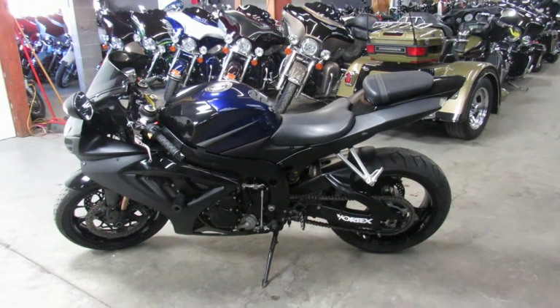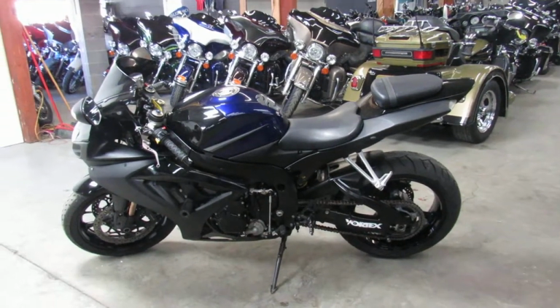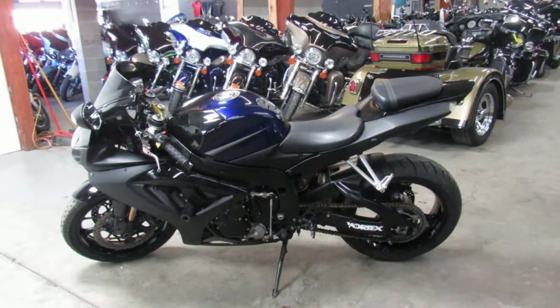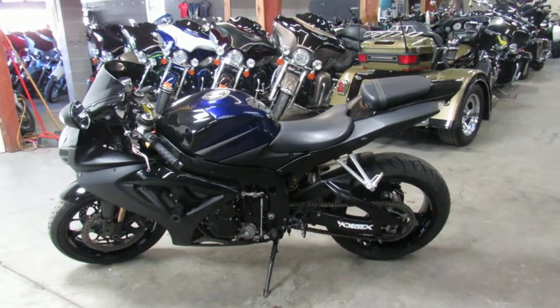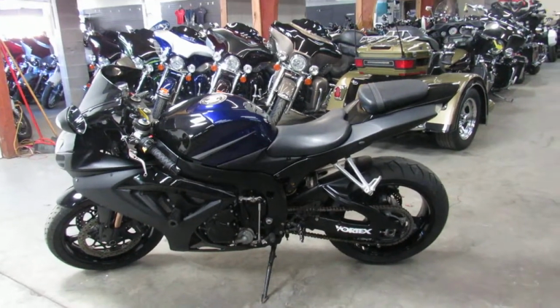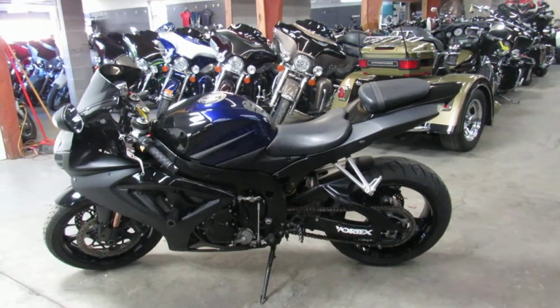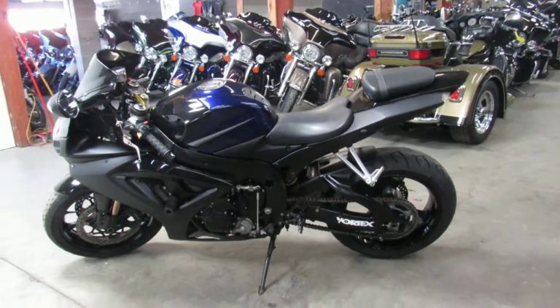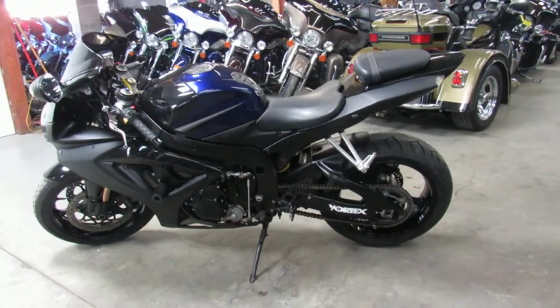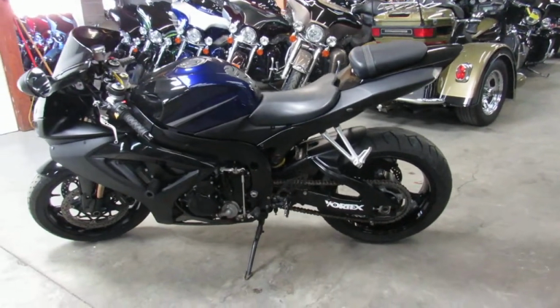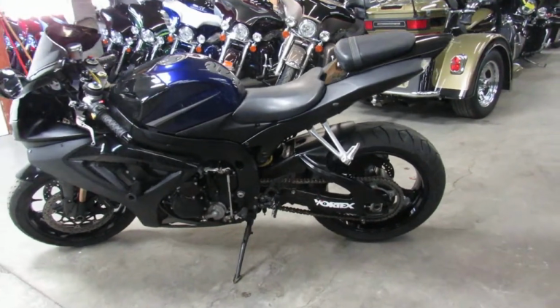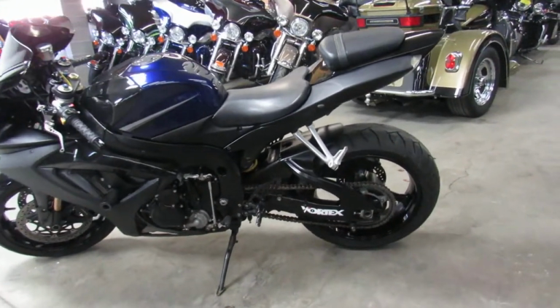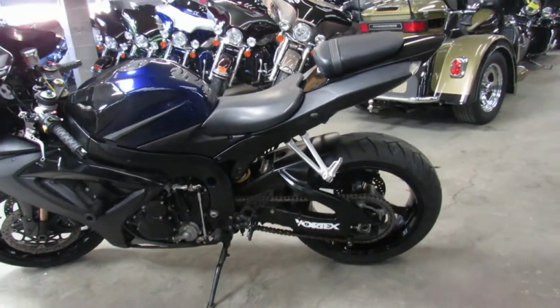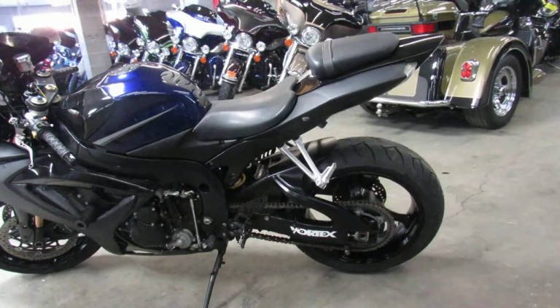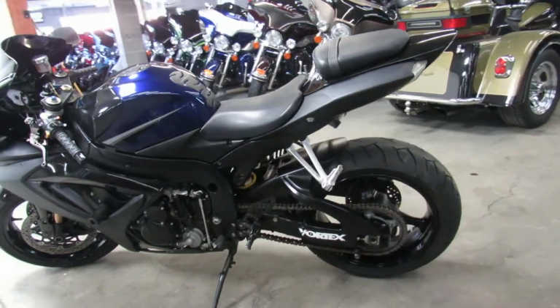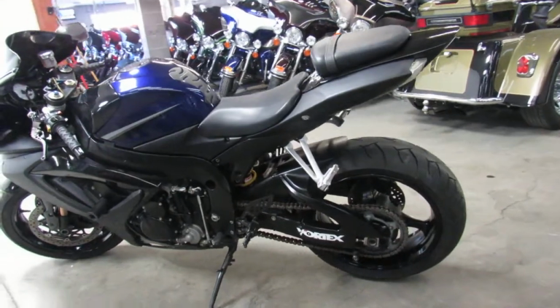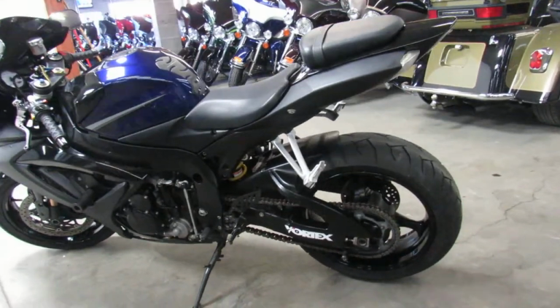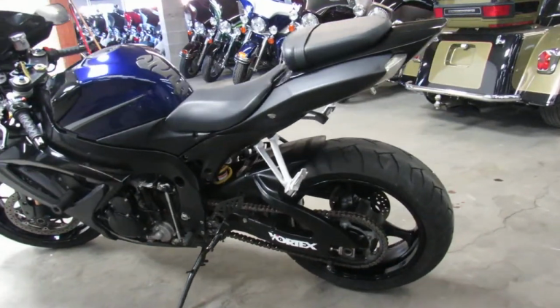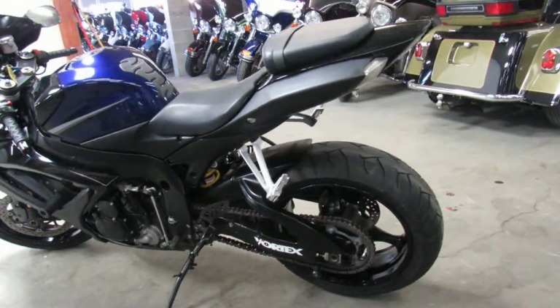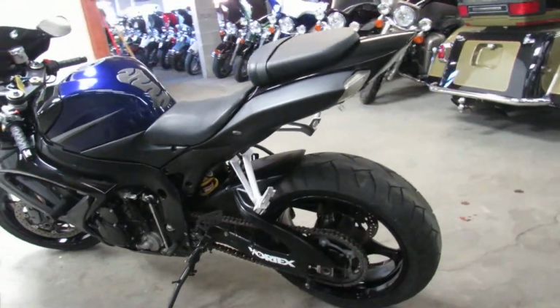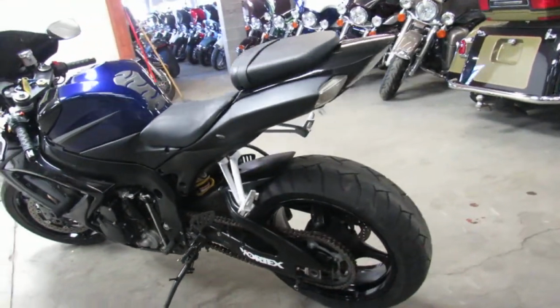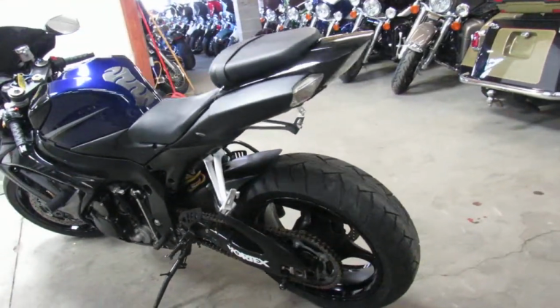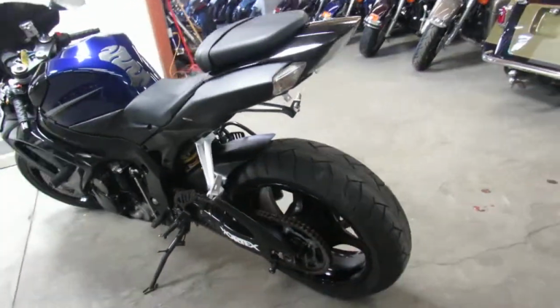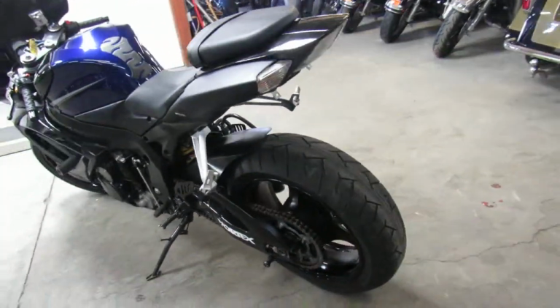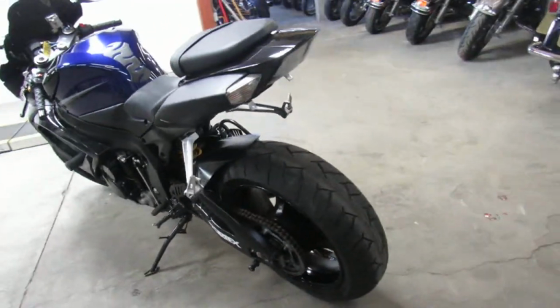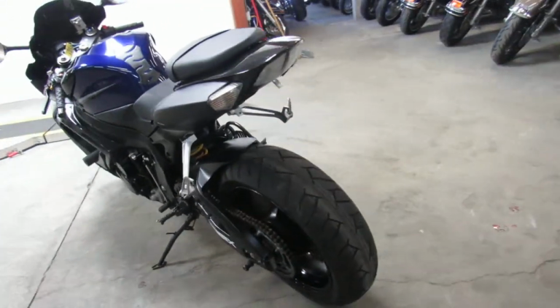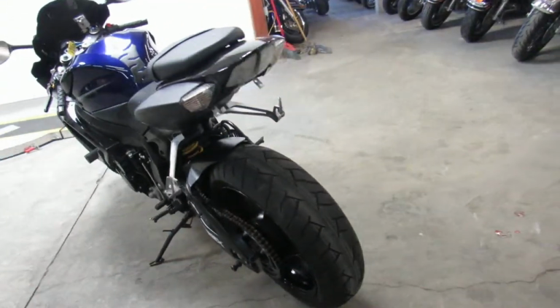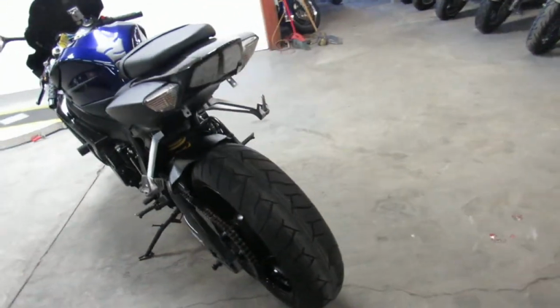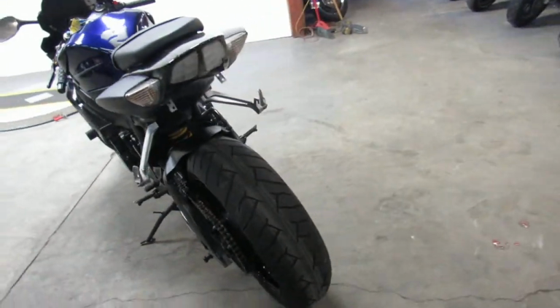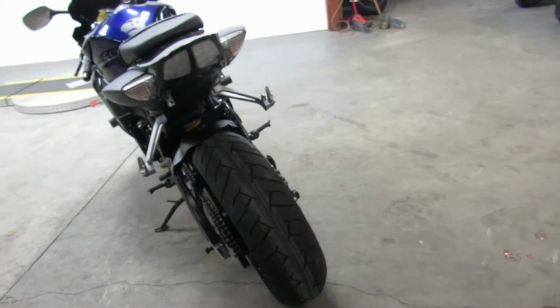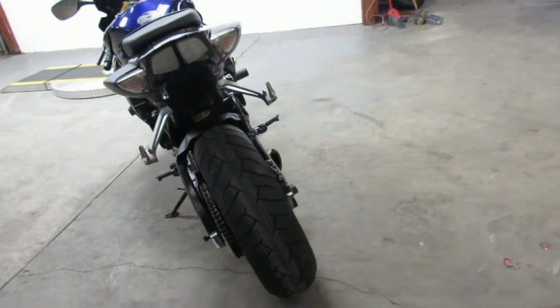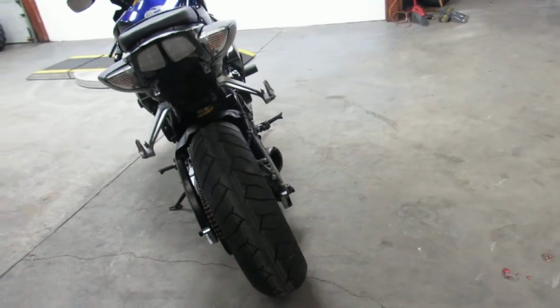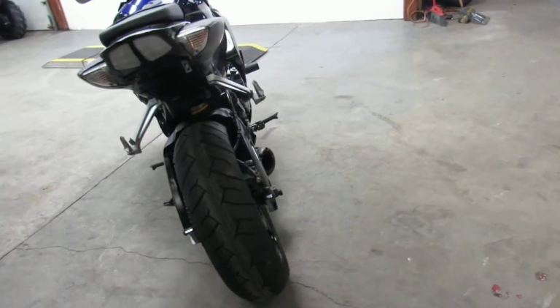Hey guys, it's ApprovalPowerSports.com here doing some videos on the used sport bikes — over 250 to choose from. This one here is the 2007 GSXR 600.